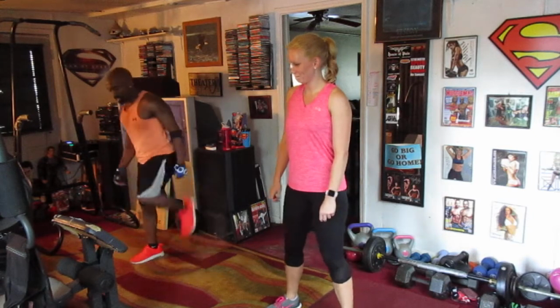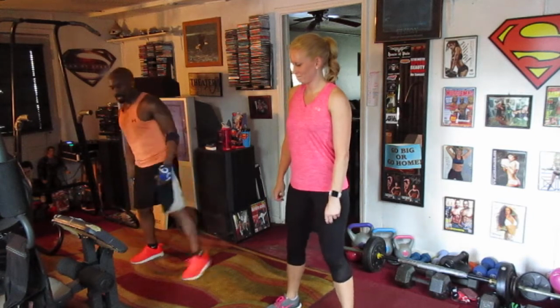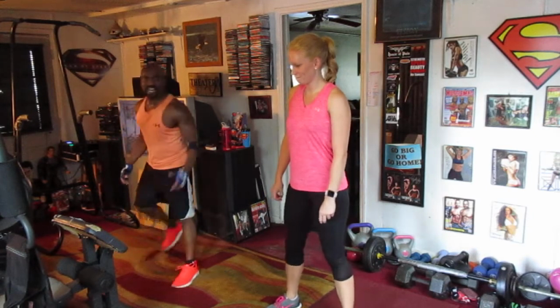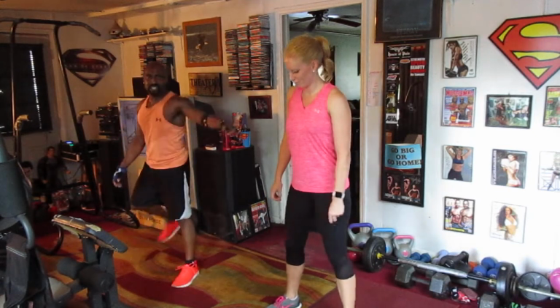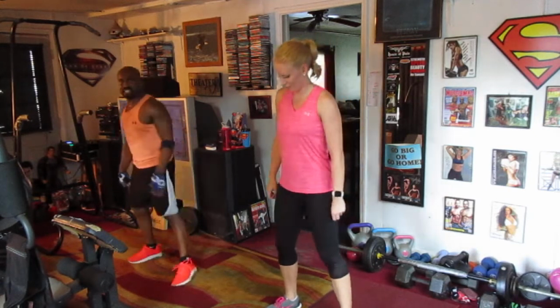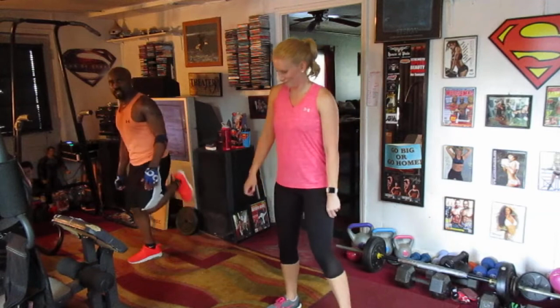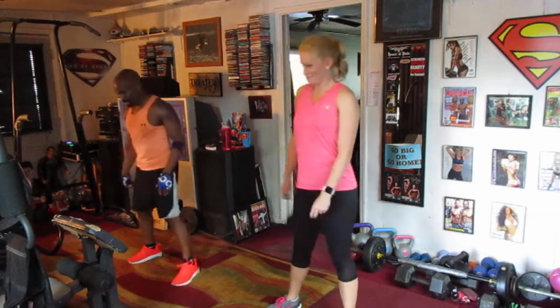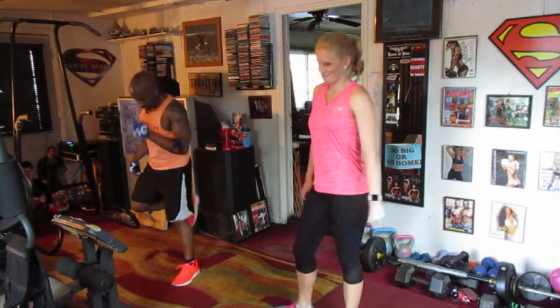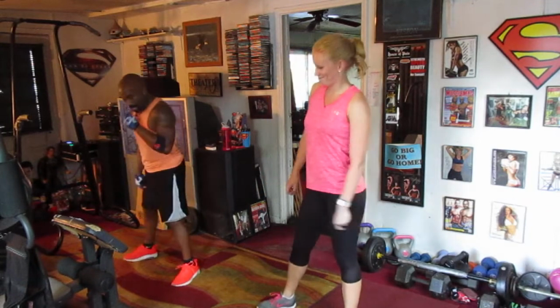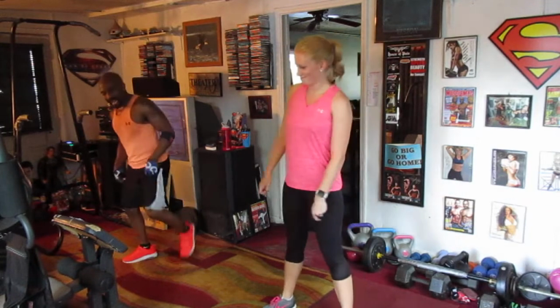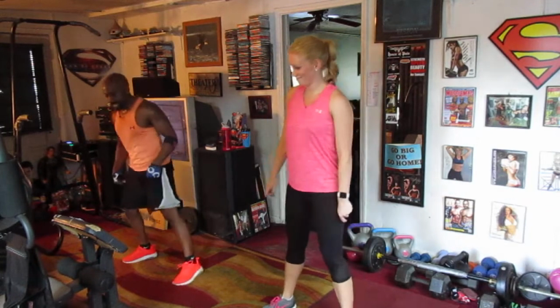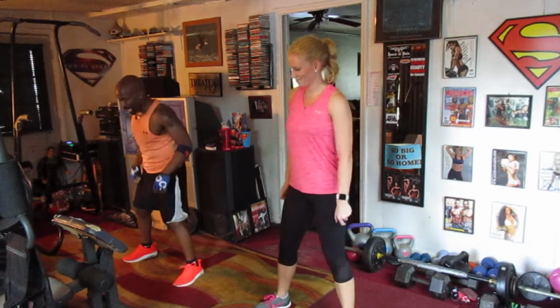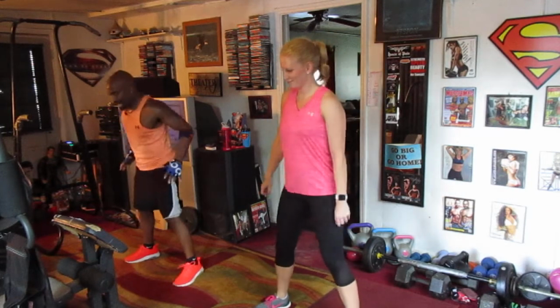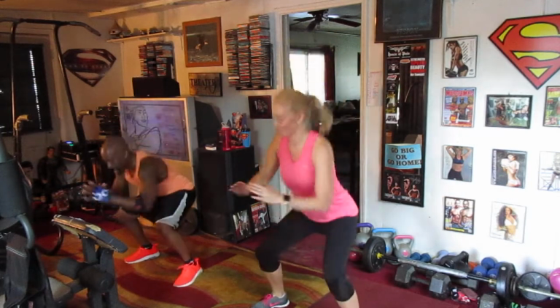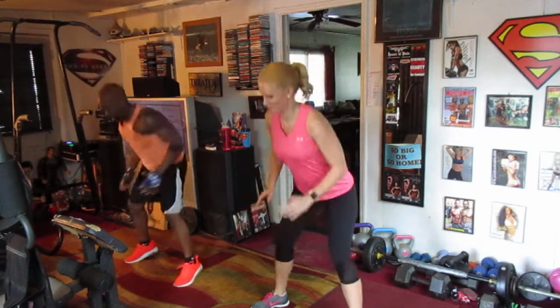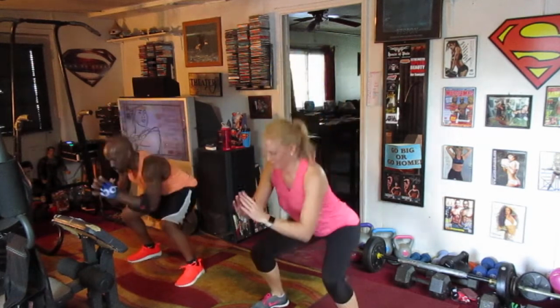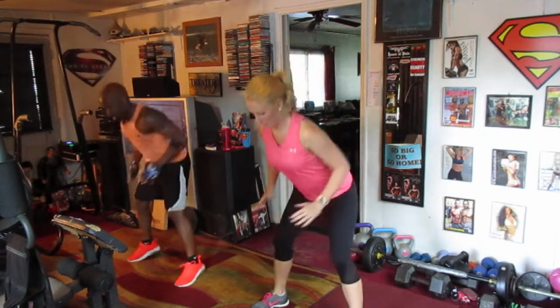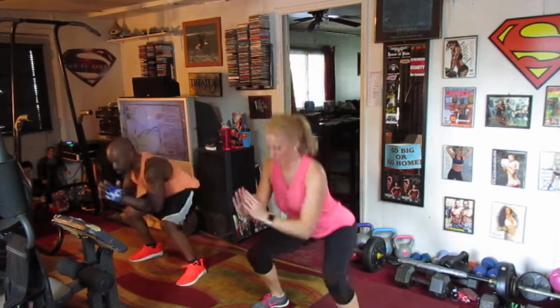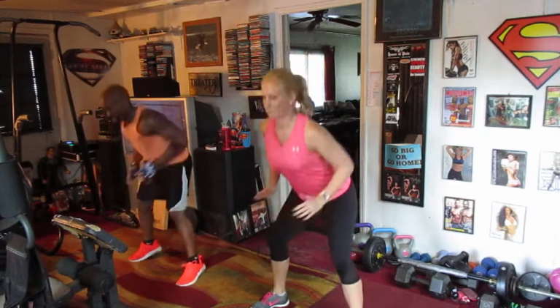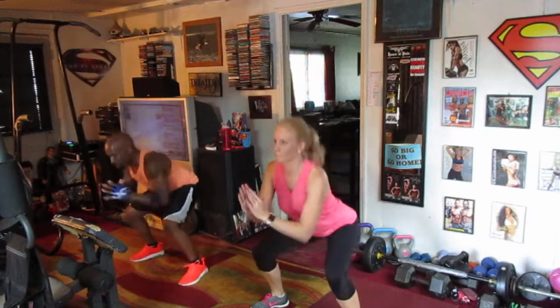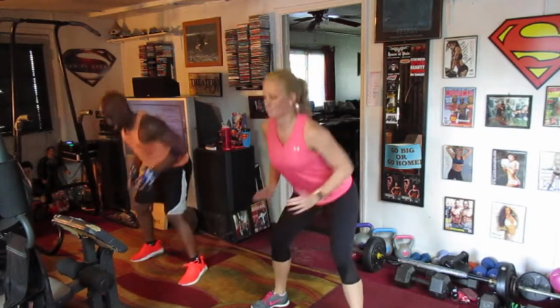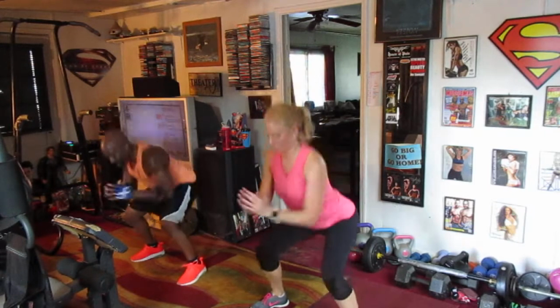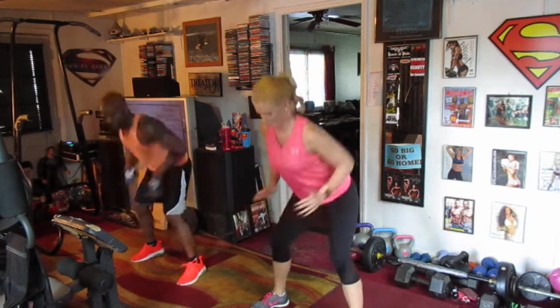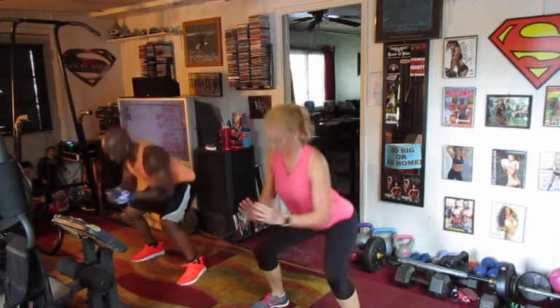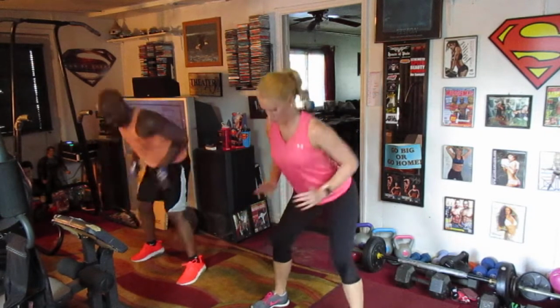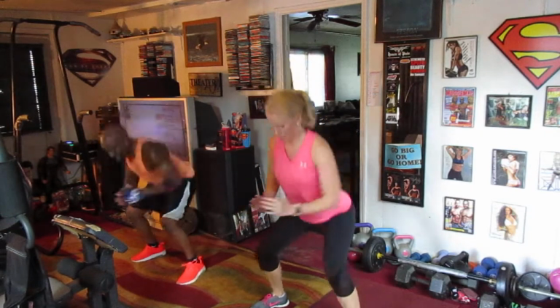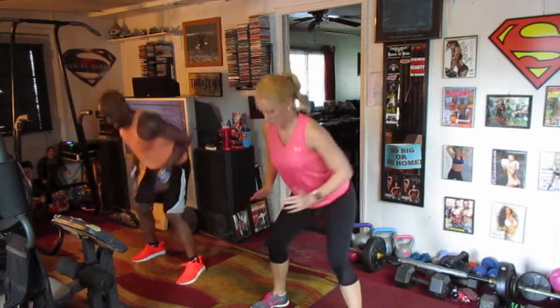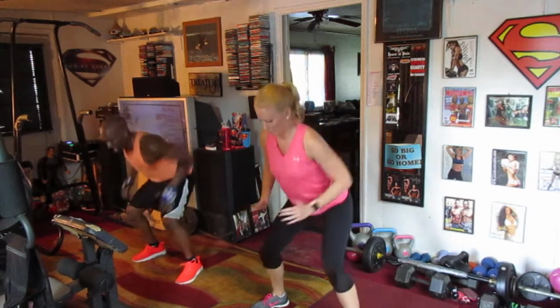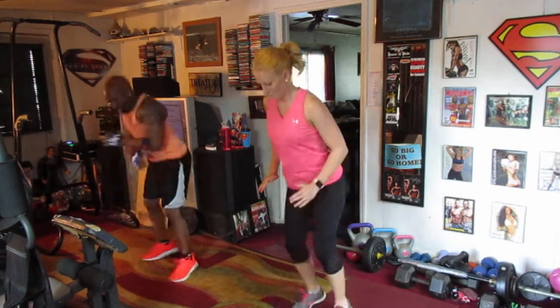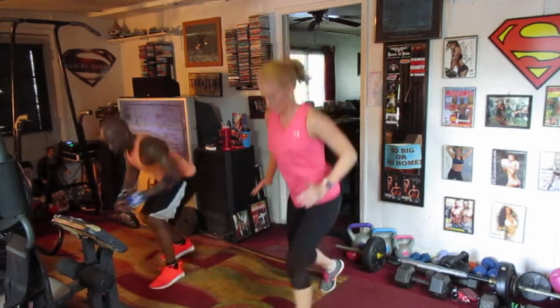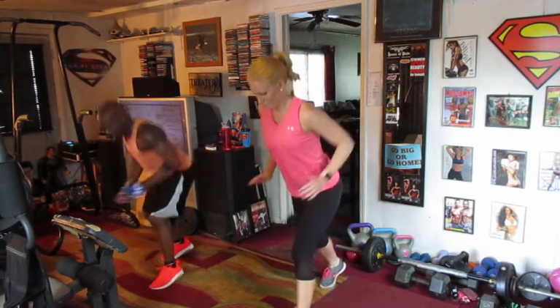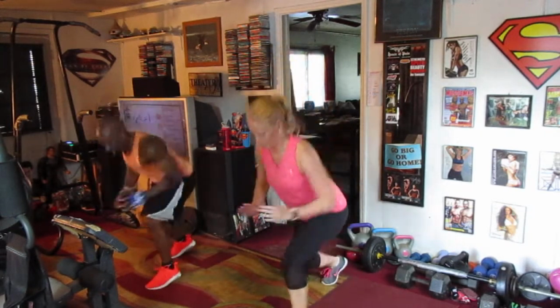All right, now we're going to show you how it's done, y'all. Five, six, slide it out — eight. Other one. Two, three, four, five, six, seven. Lines, rails, switch it.